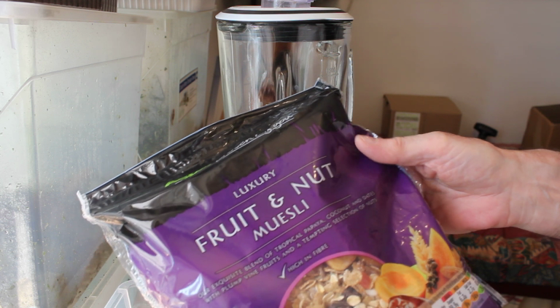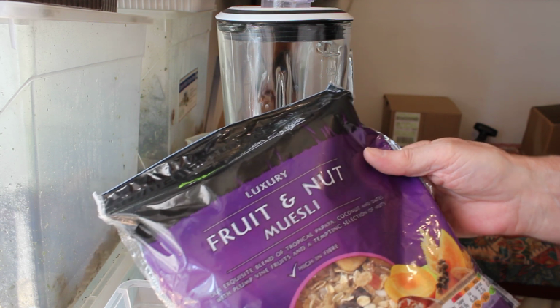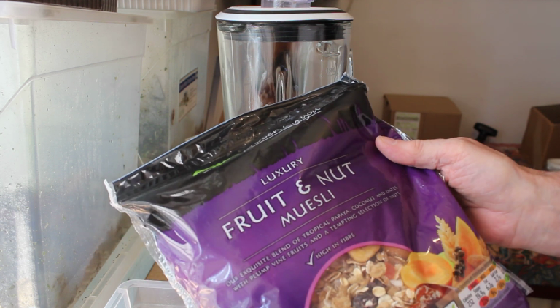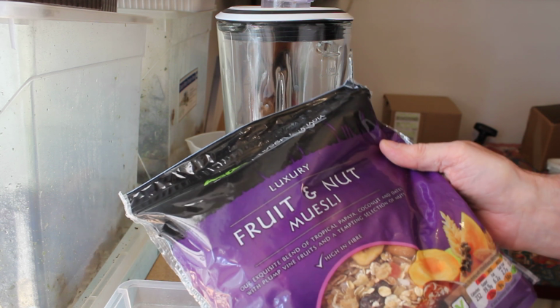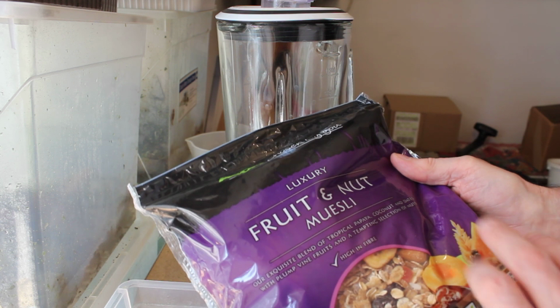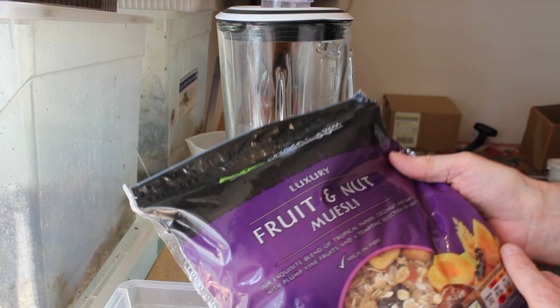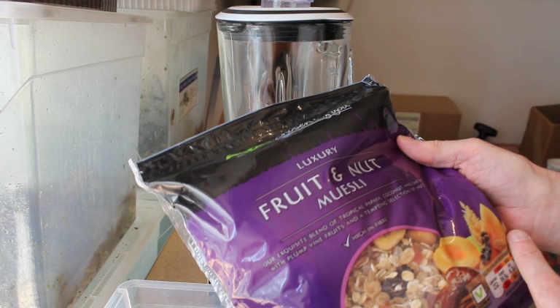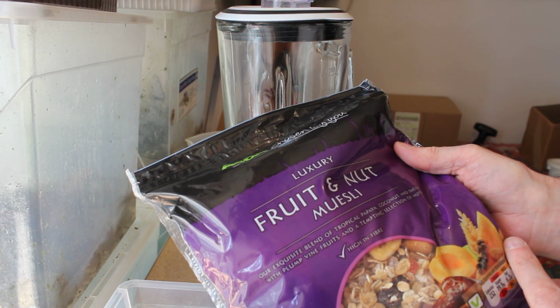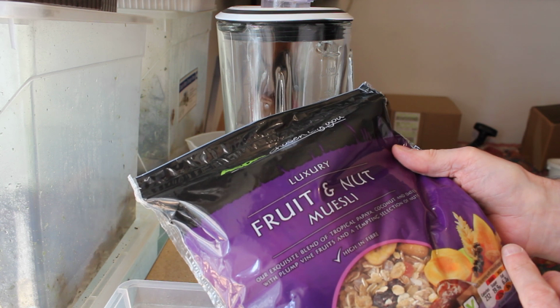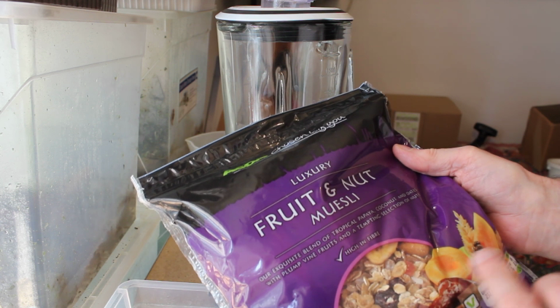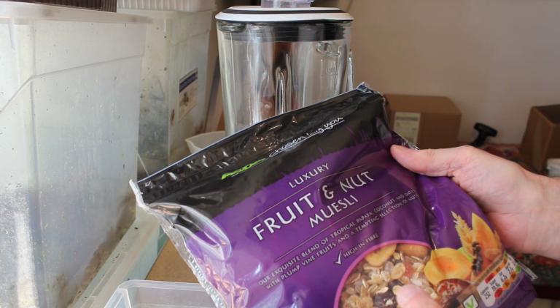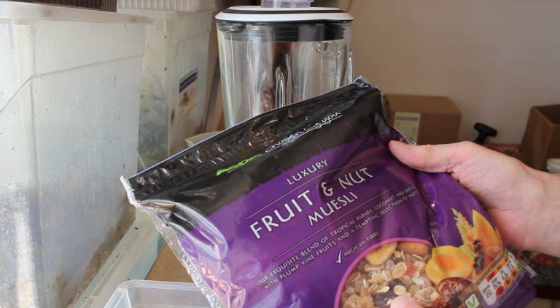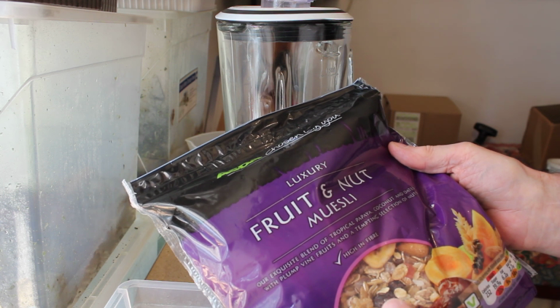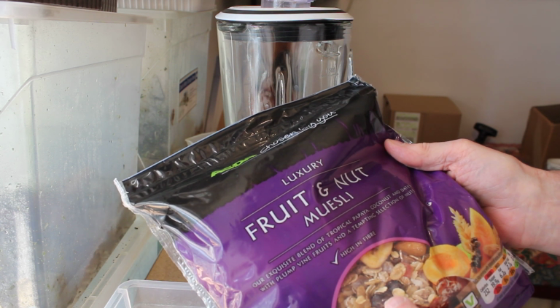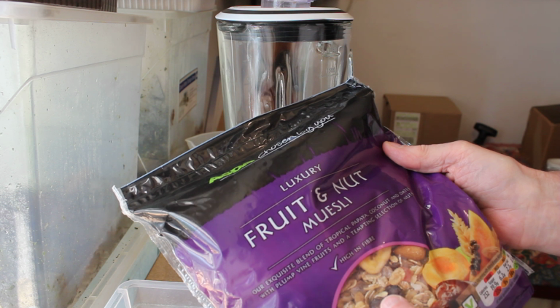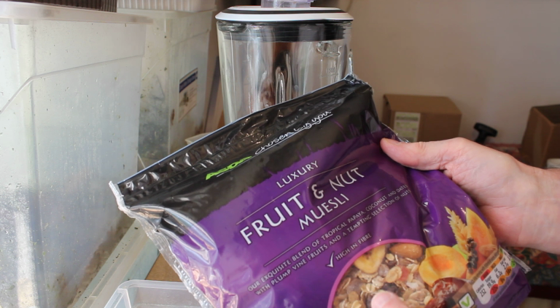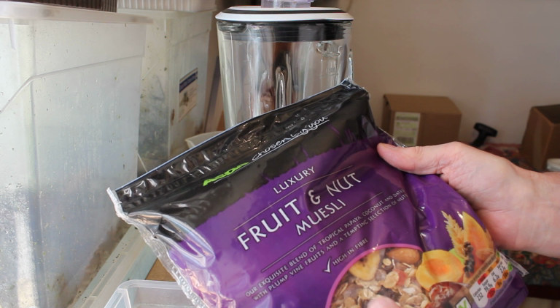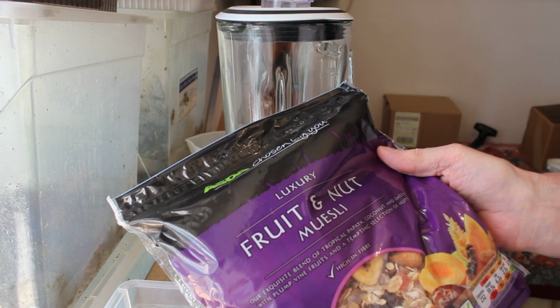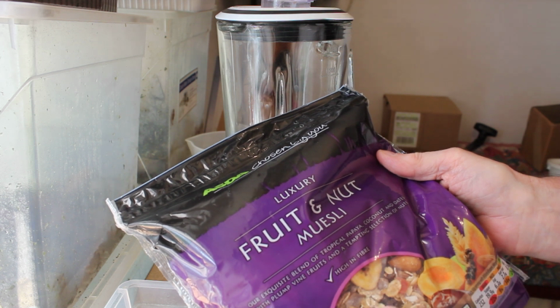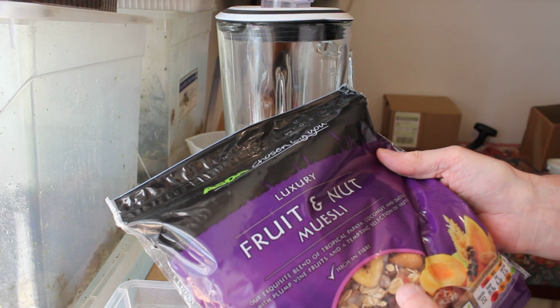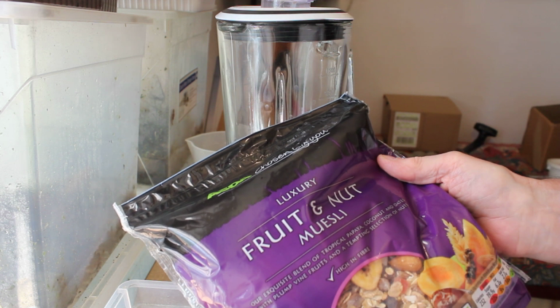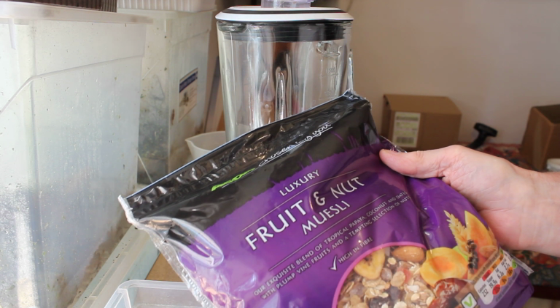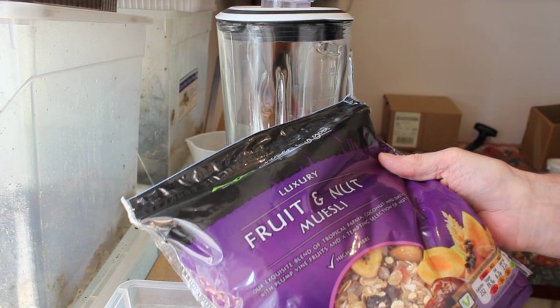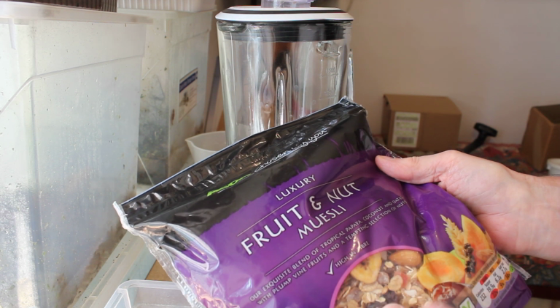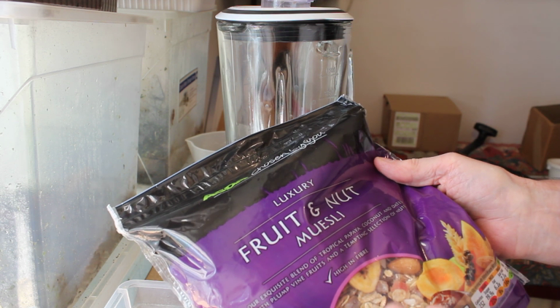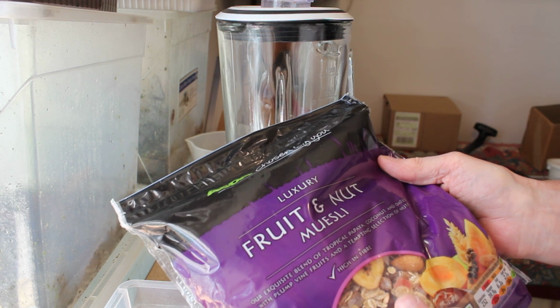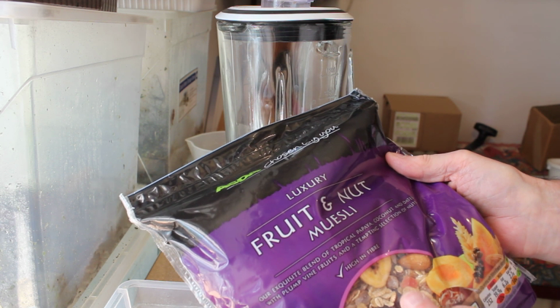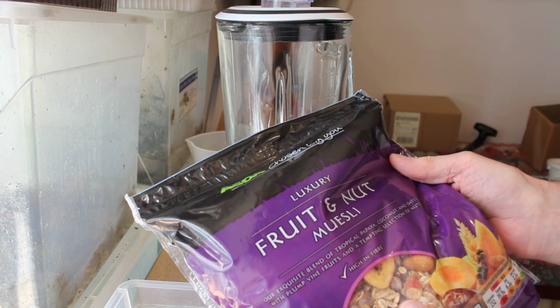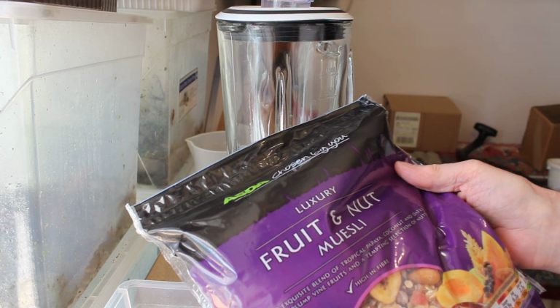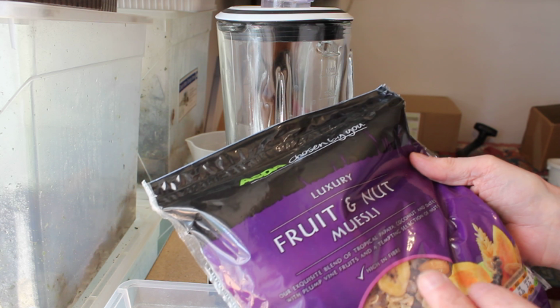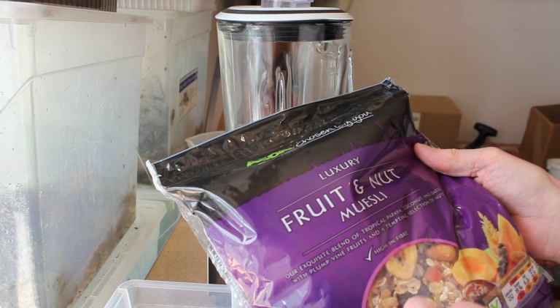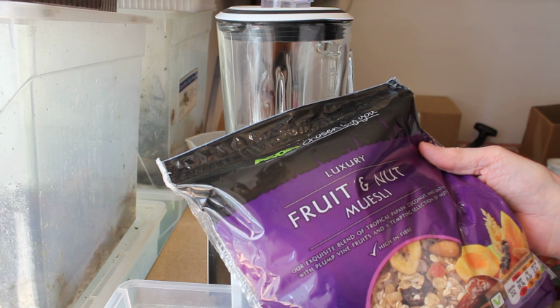We need the plain flour because some of these fruits are still a little bit wet, and the flour helps dry it up when we mix it in.